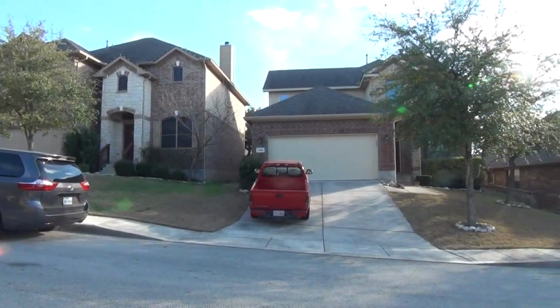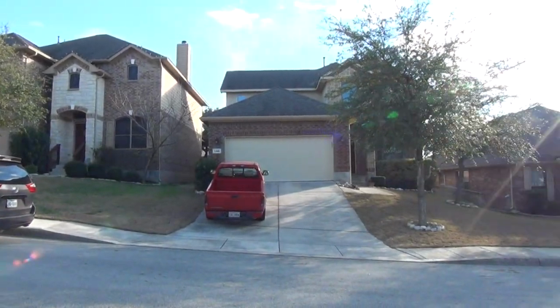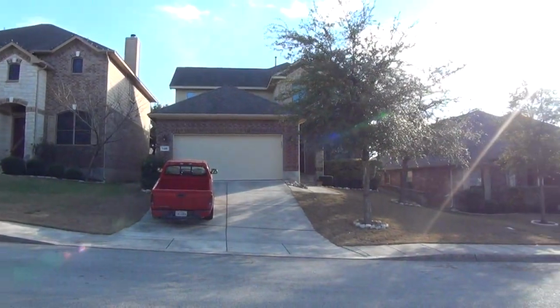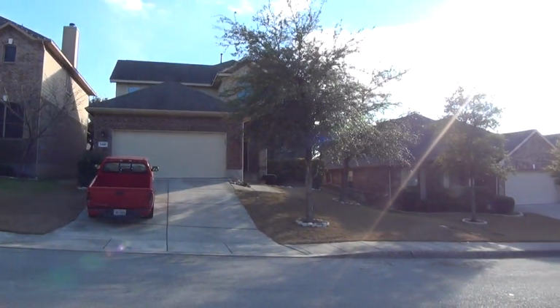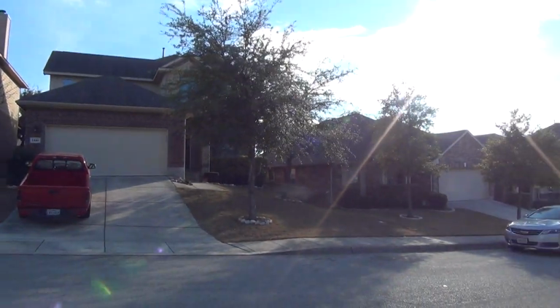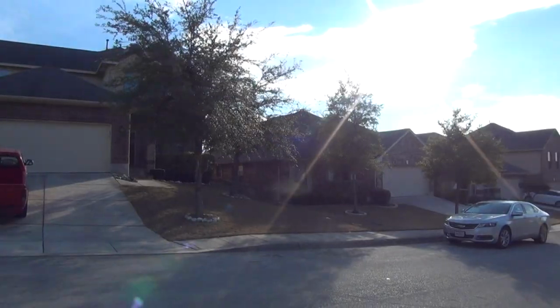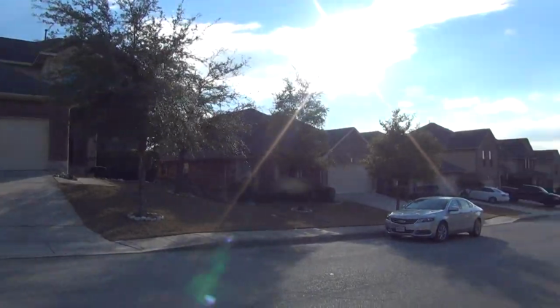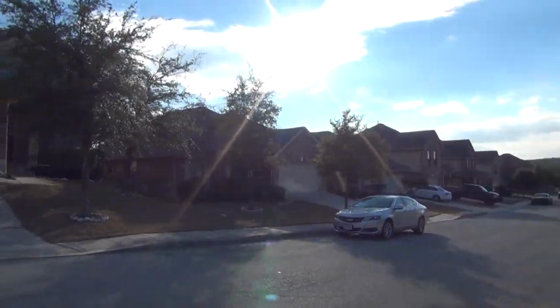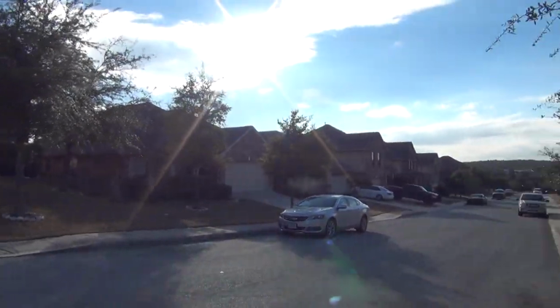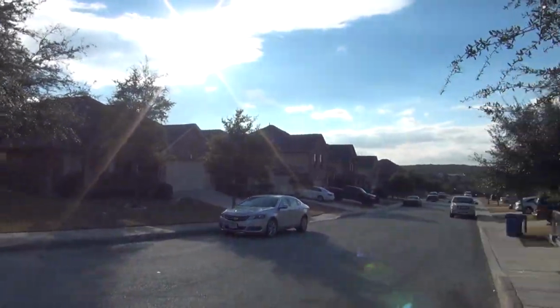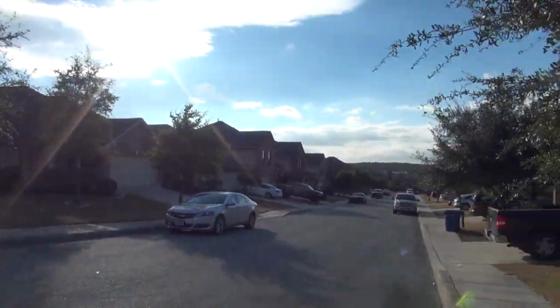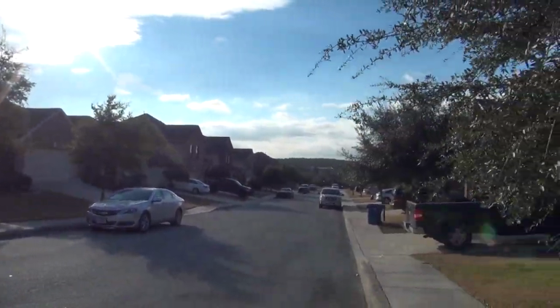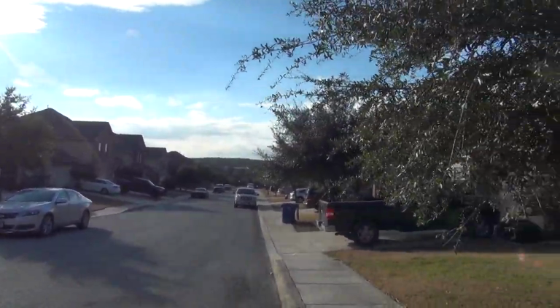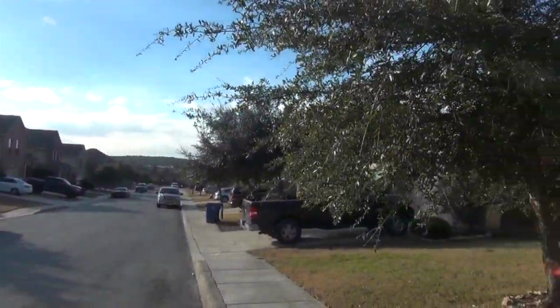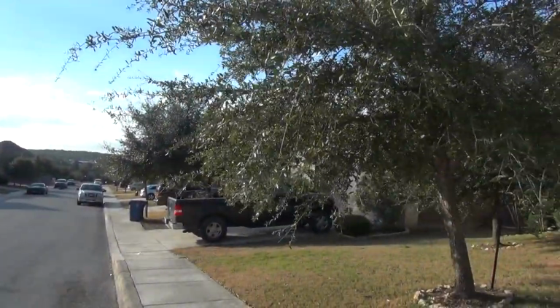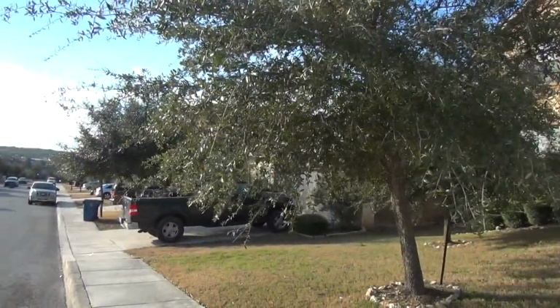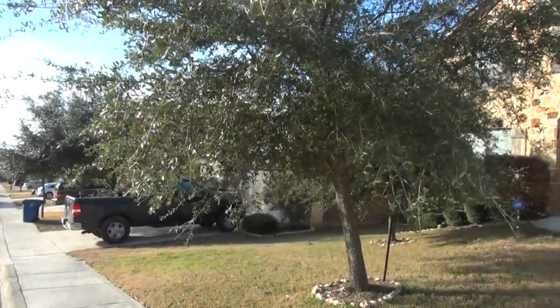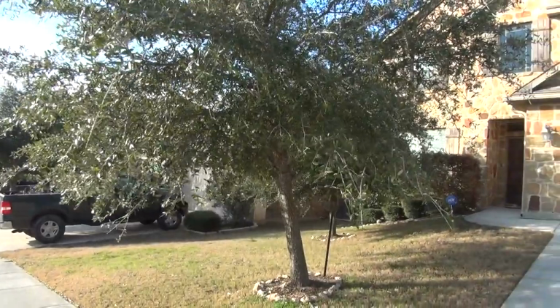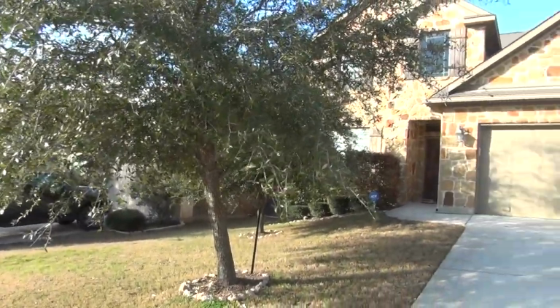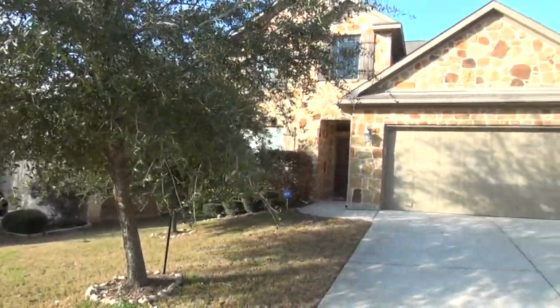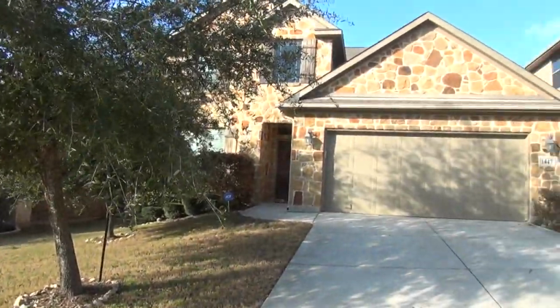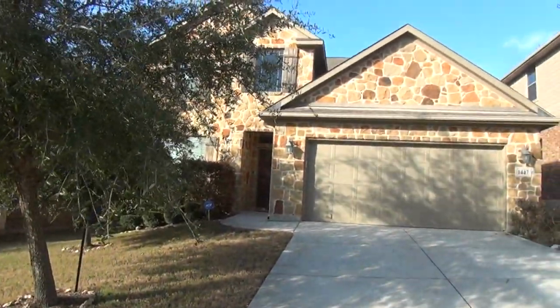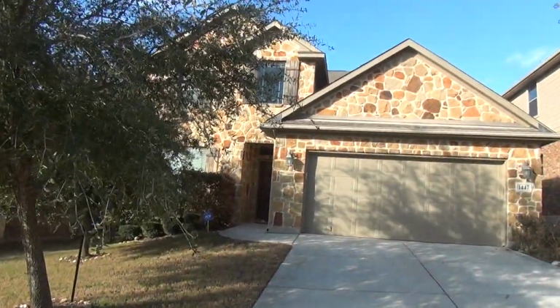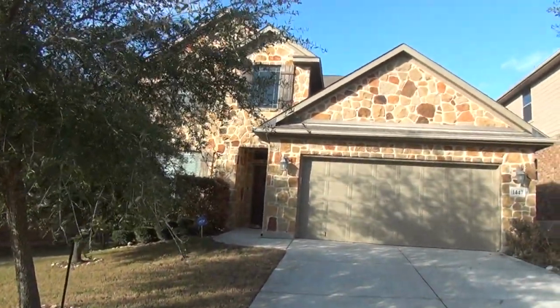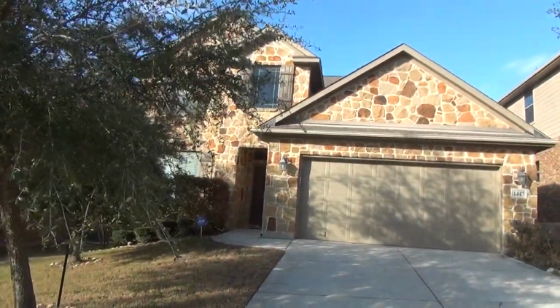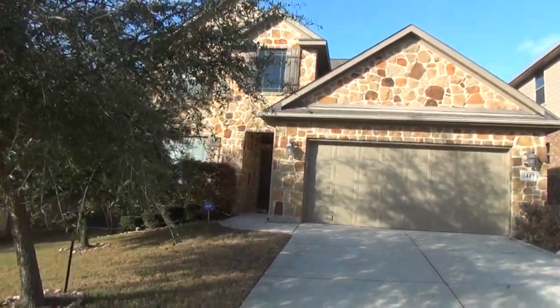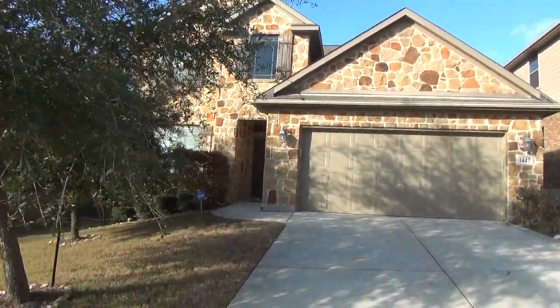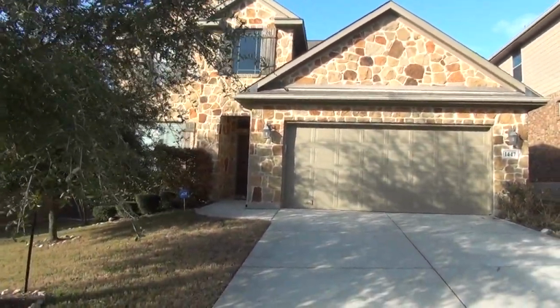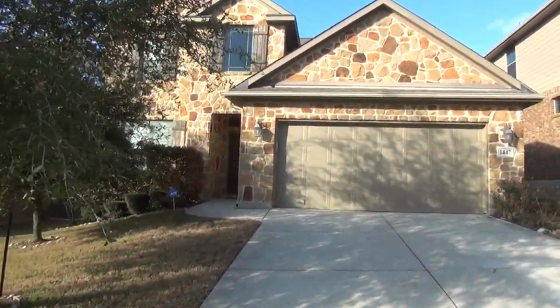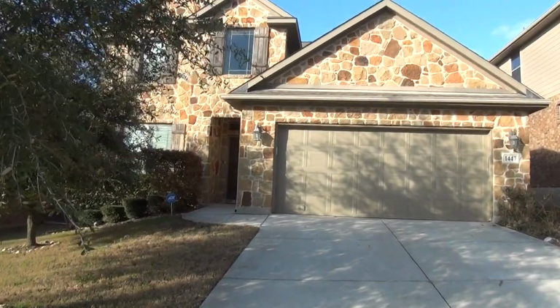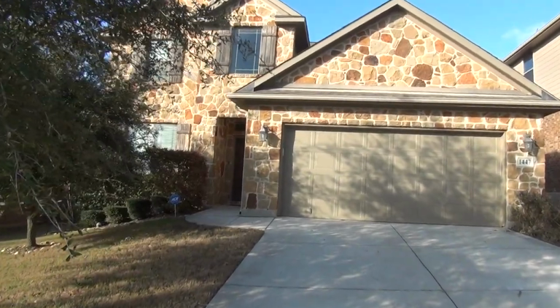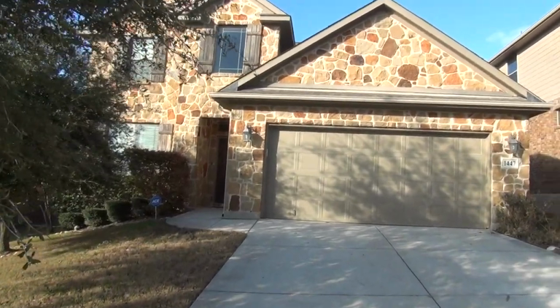This is a gated community located off of 281, just outside Loop 1604. You're also very close to Stone Oak. We have a community pool, playground, tennis court, and basketball court.